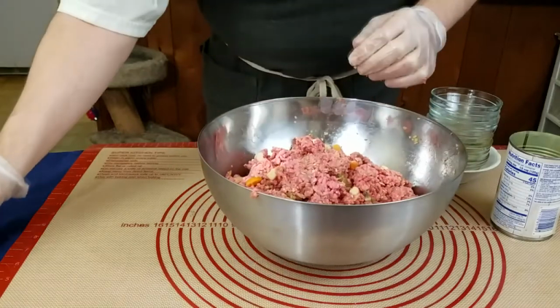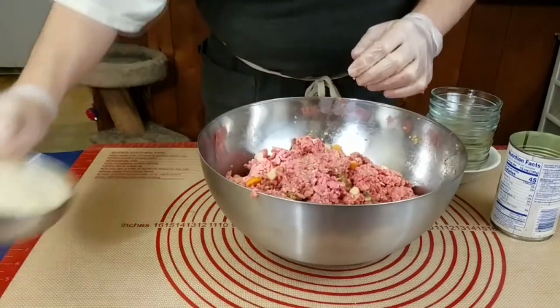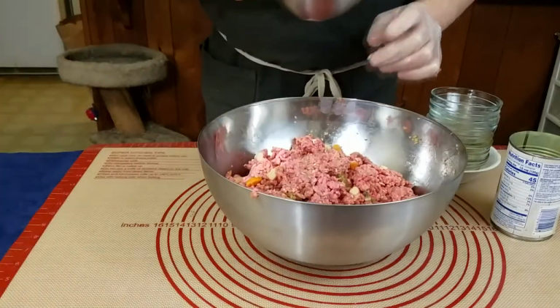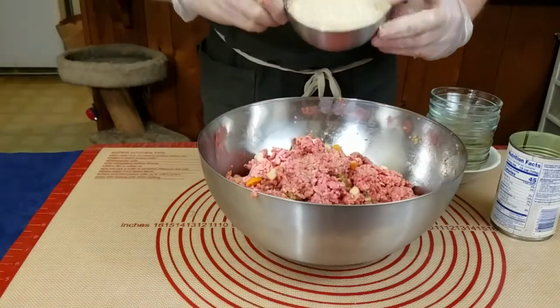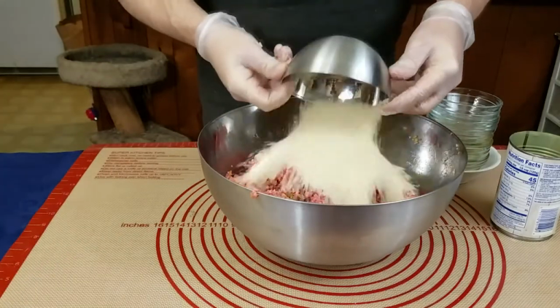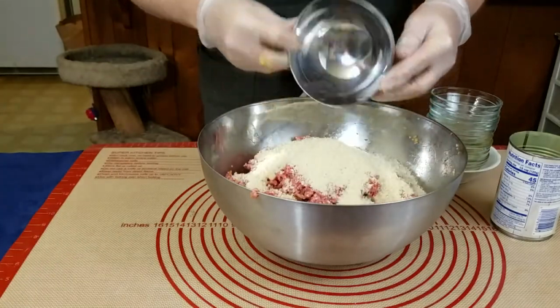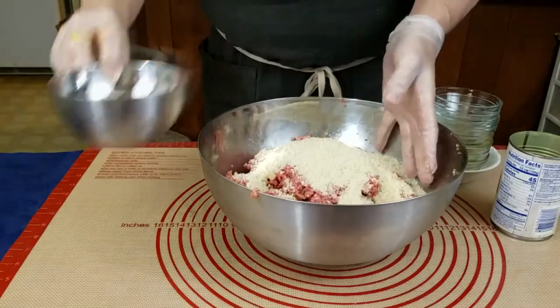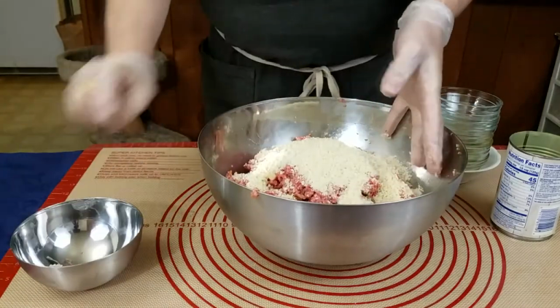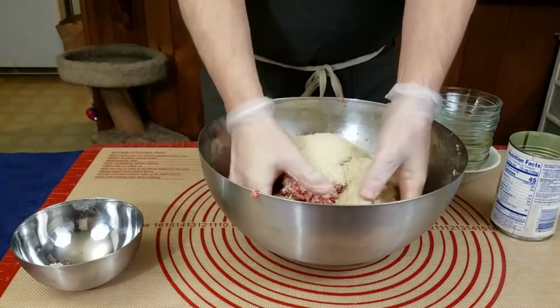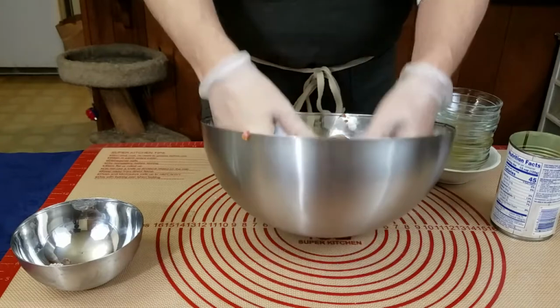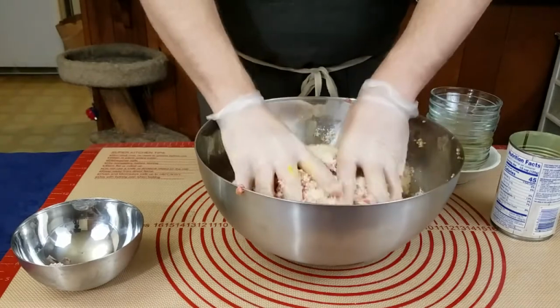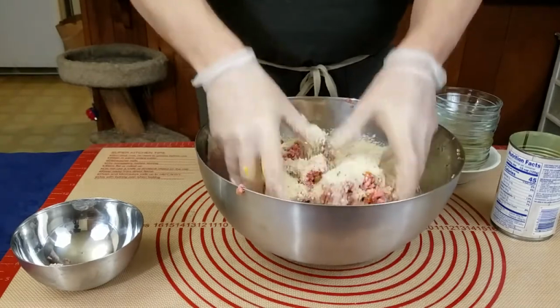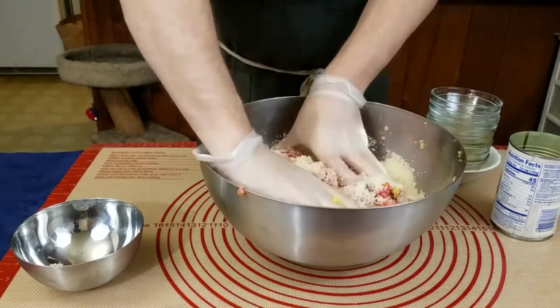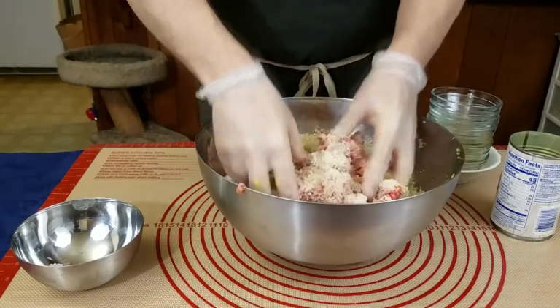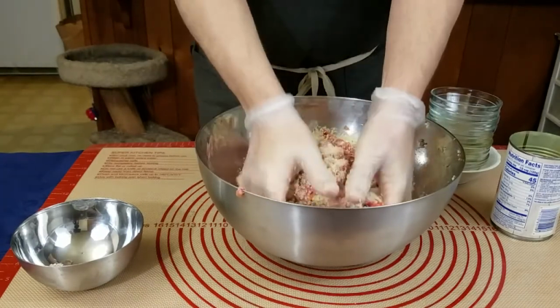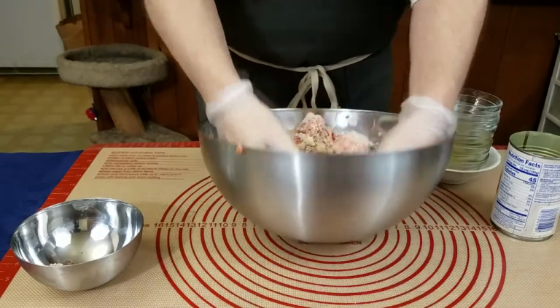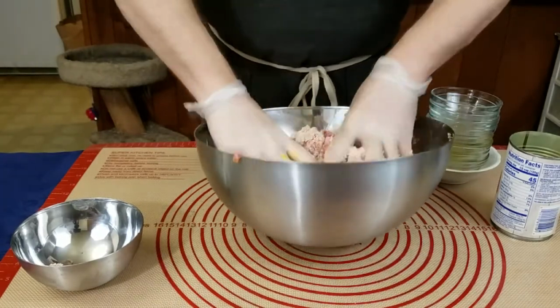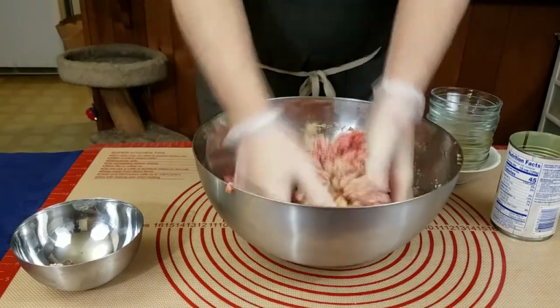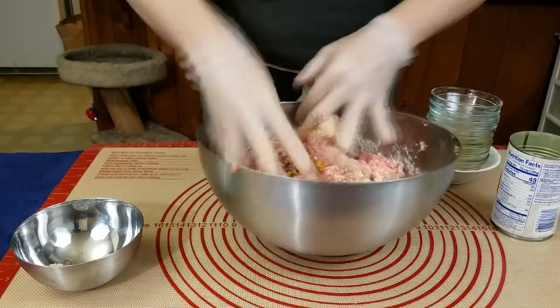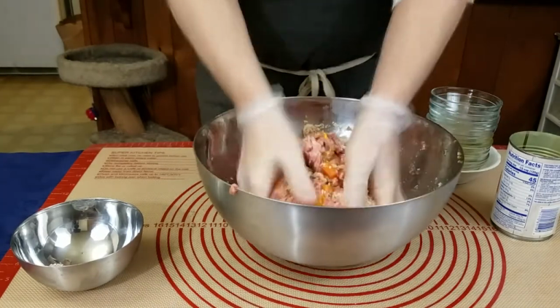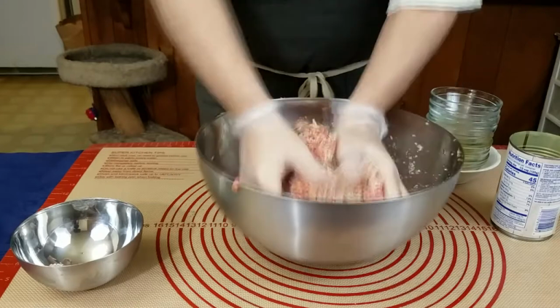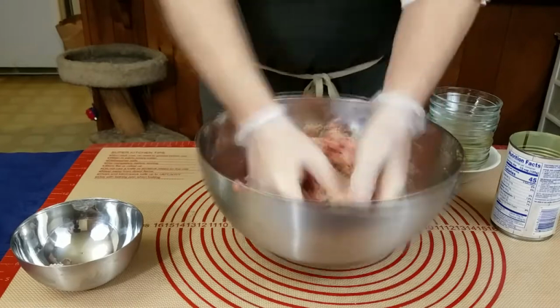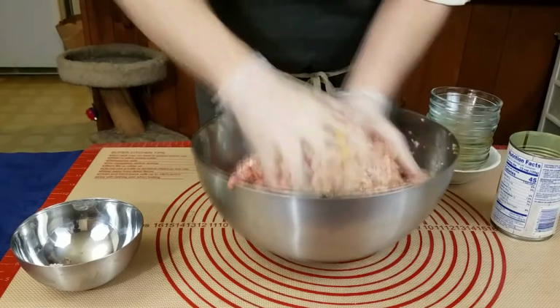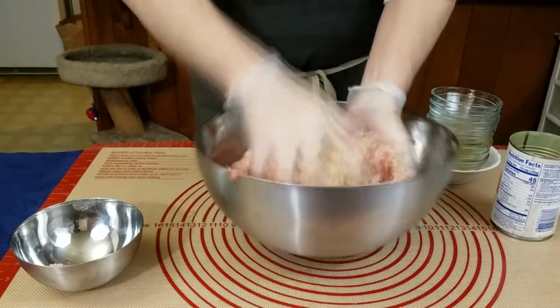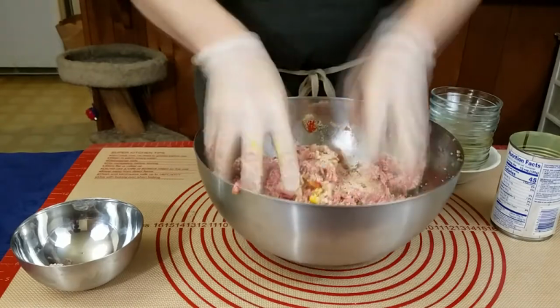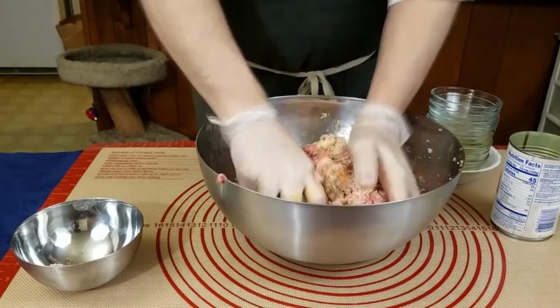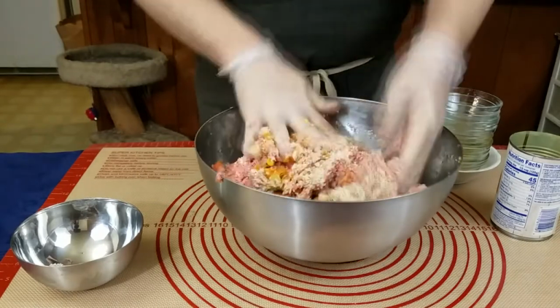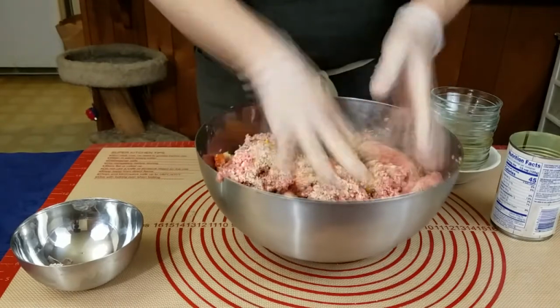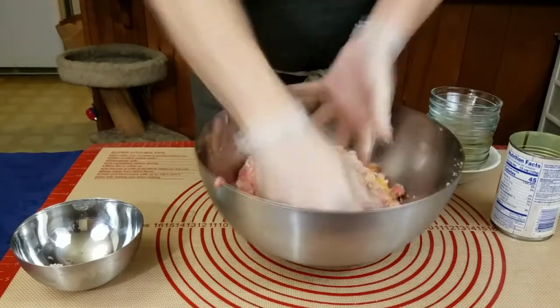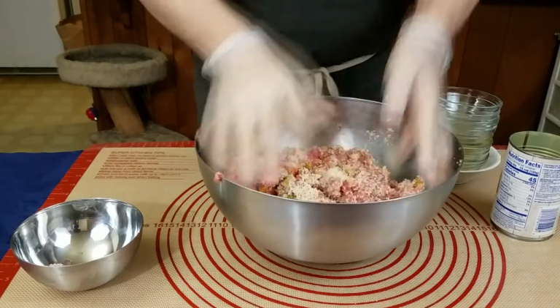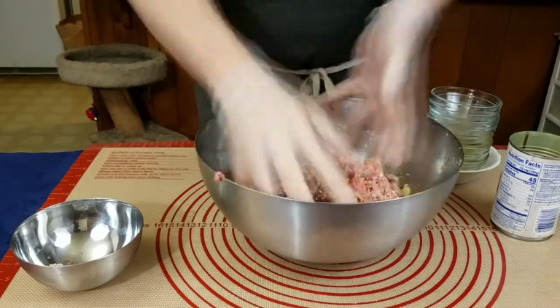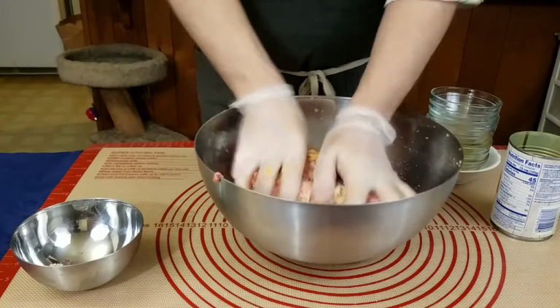Once you have all the large pieces broken up and the mix mixed, you want to put your breadcrumbs in. For the first couple of seconds I do the mixing just like we were doing with the crumbling stage, then I will start kneading after that. This helps us retain some of the ground beef shape so our meatloaf will have the right consistency.